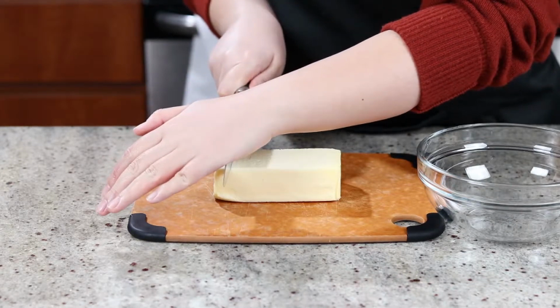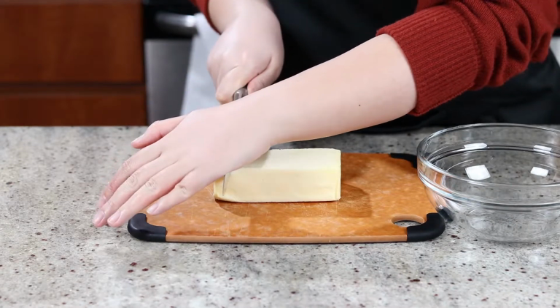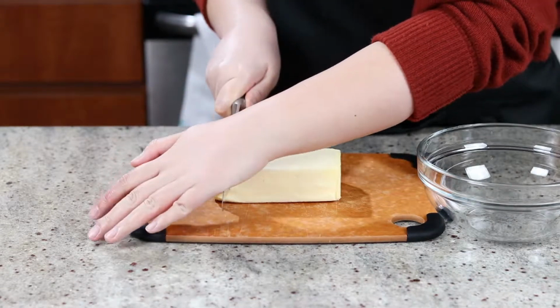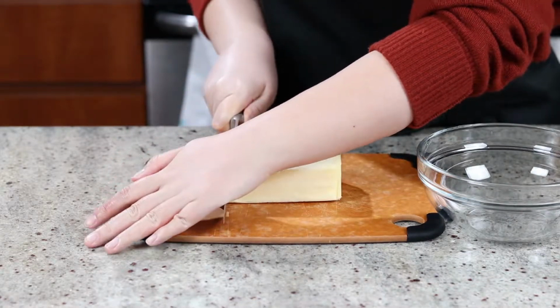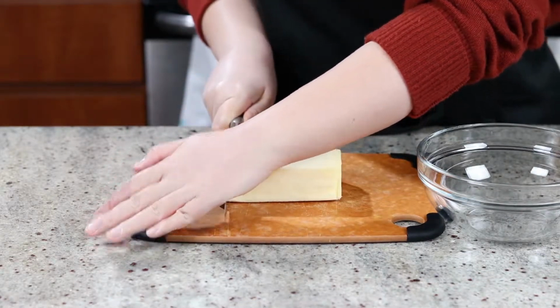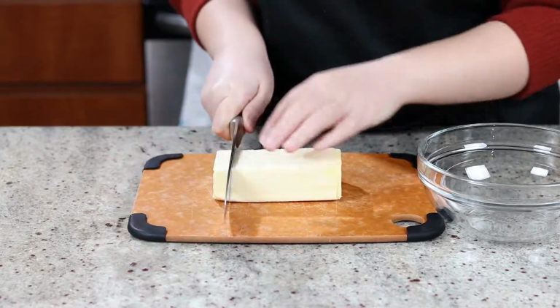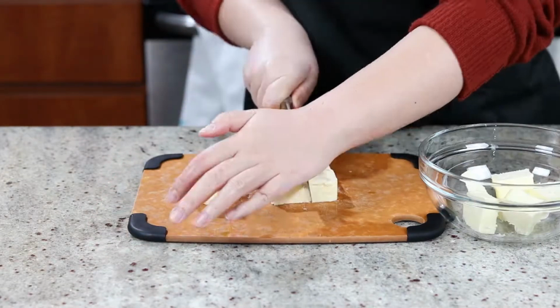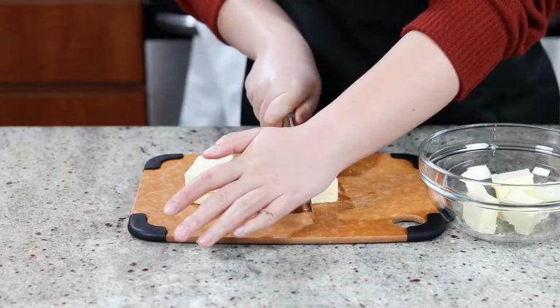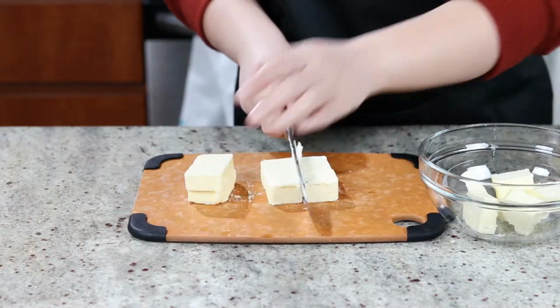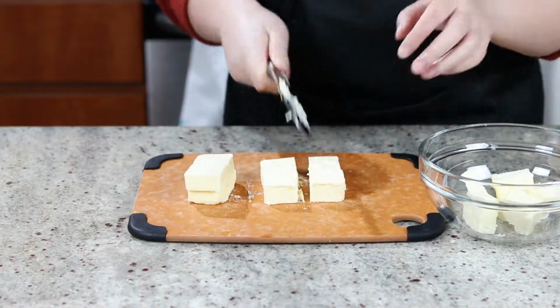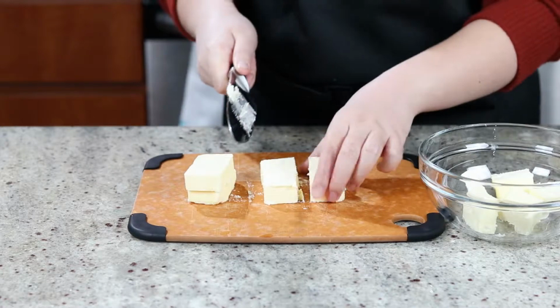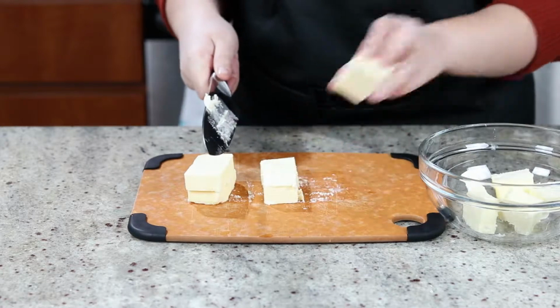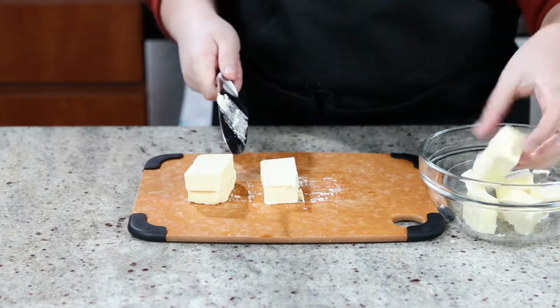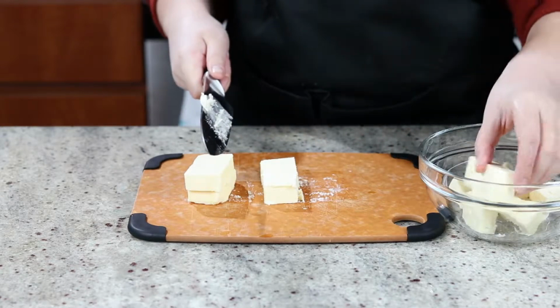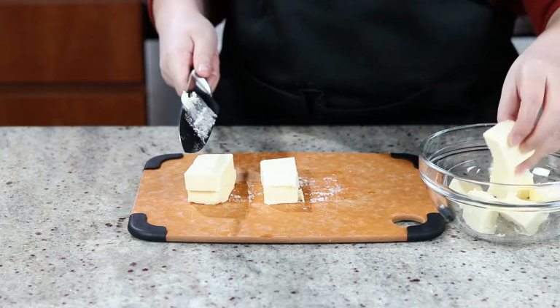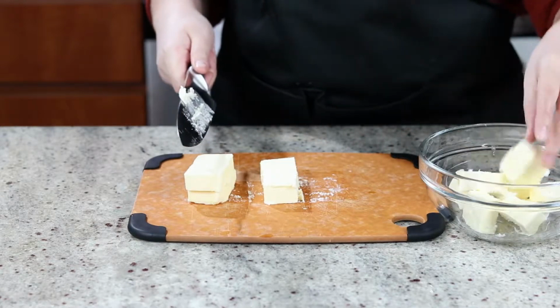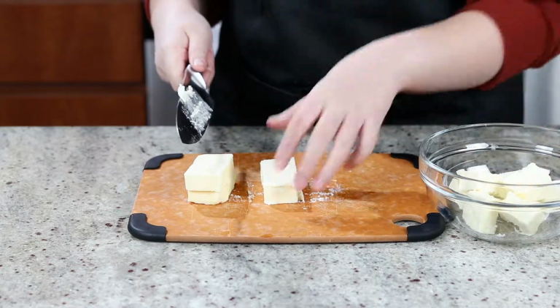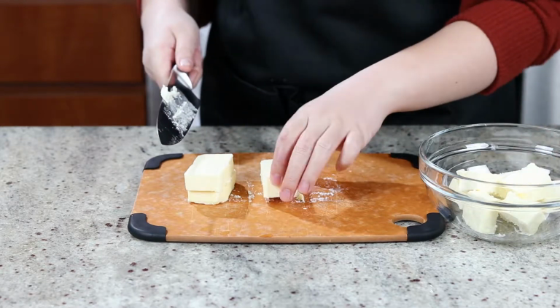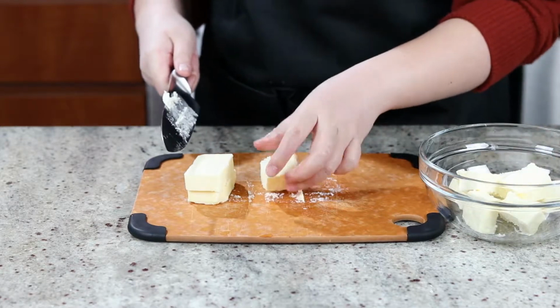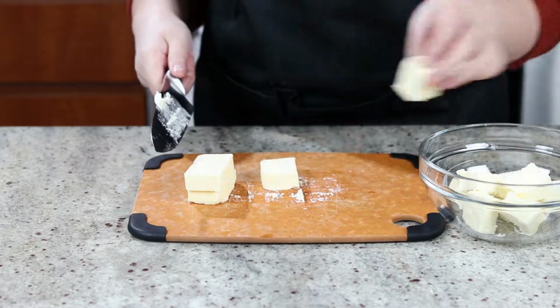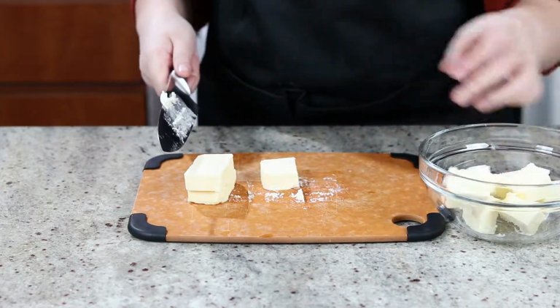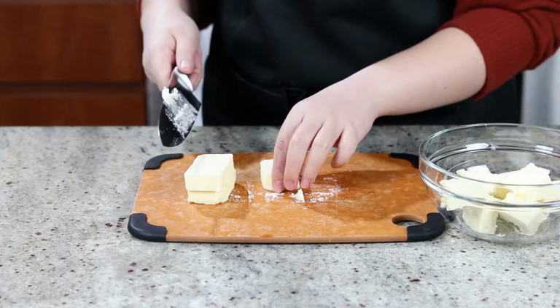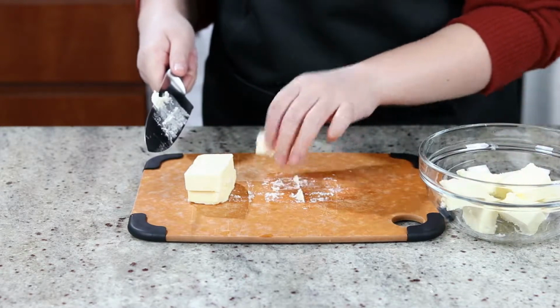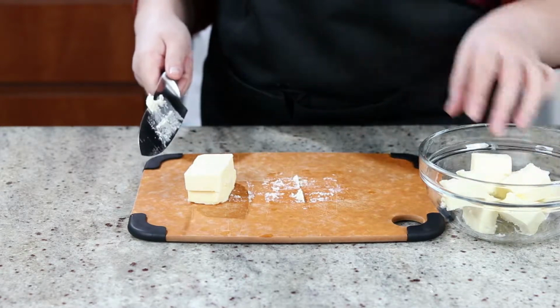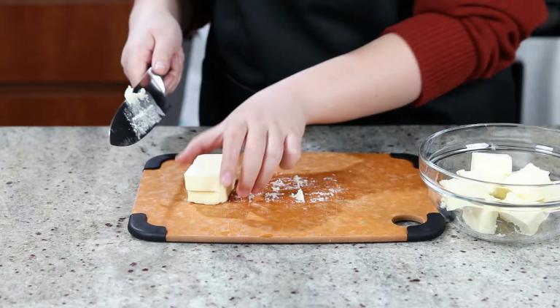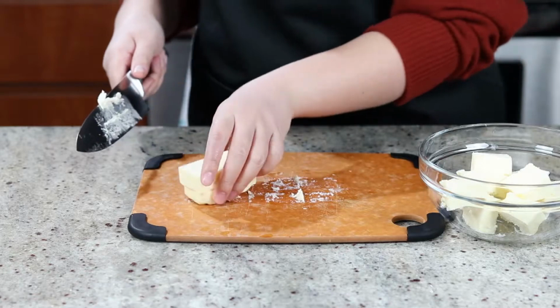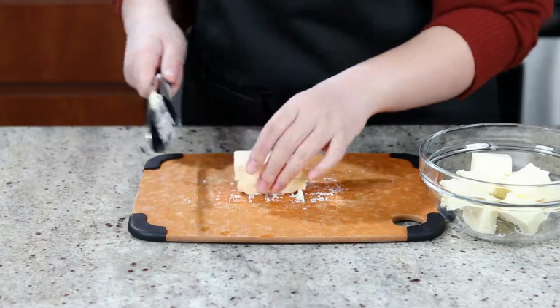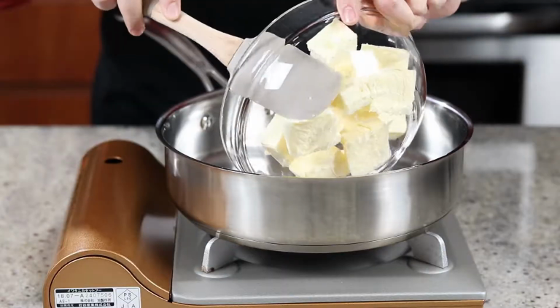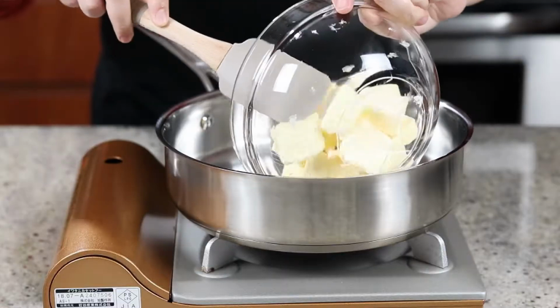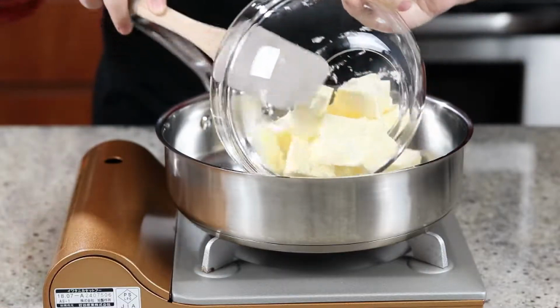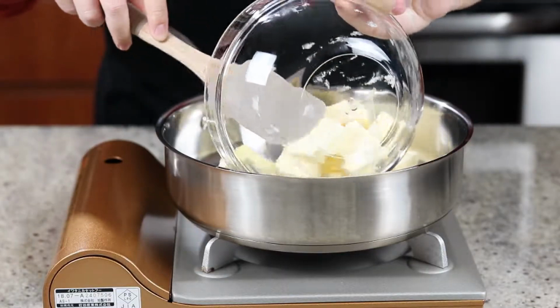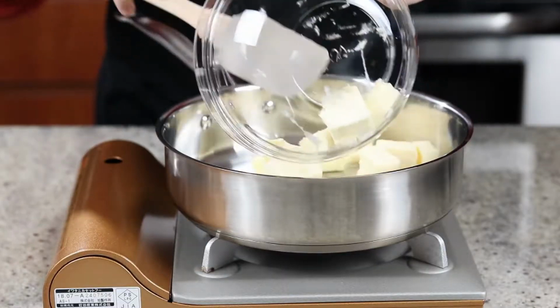To start, preheat your oven to 375 degrees Fahrenheit. Cut one cup of butter into small cubes and add them into a heavy bottom pan. Keep the stove on medium heat.